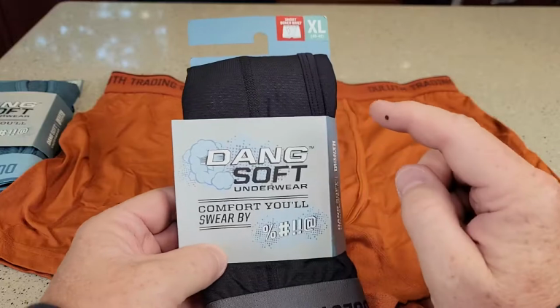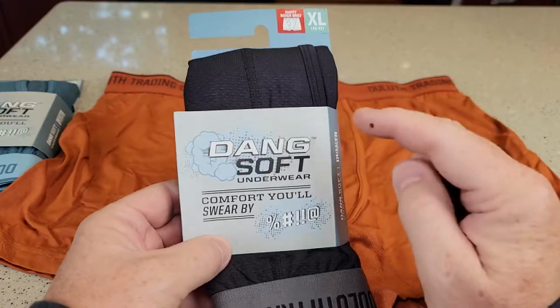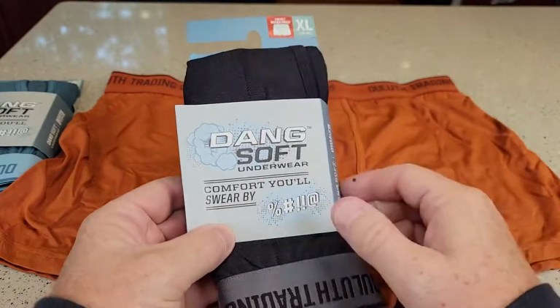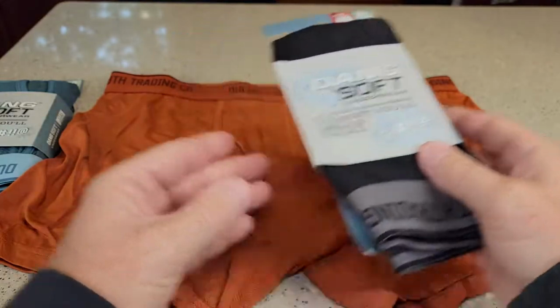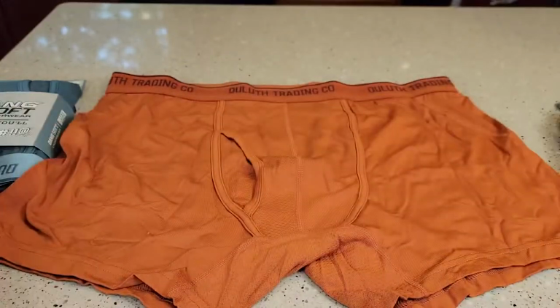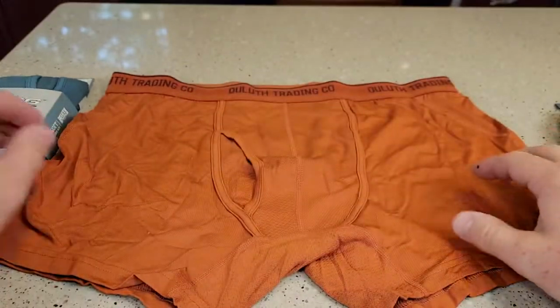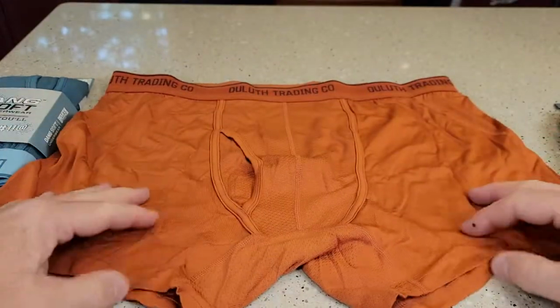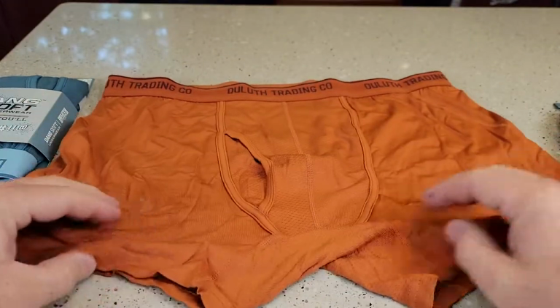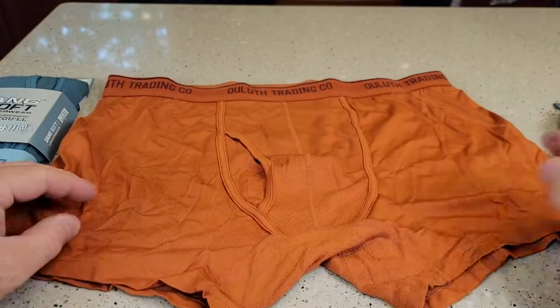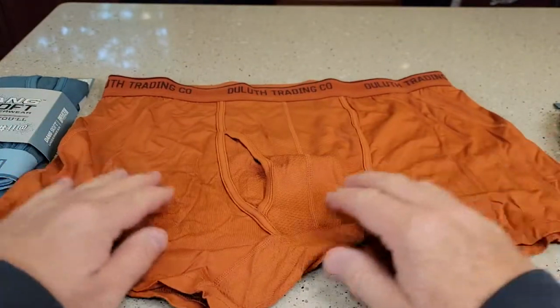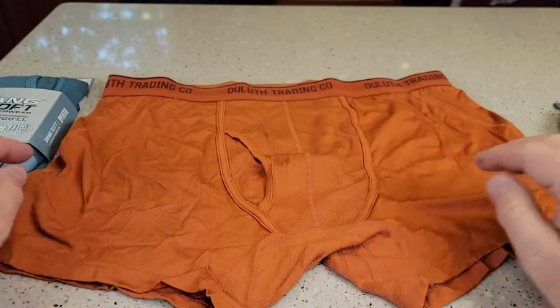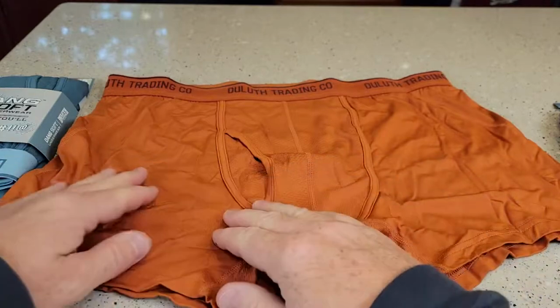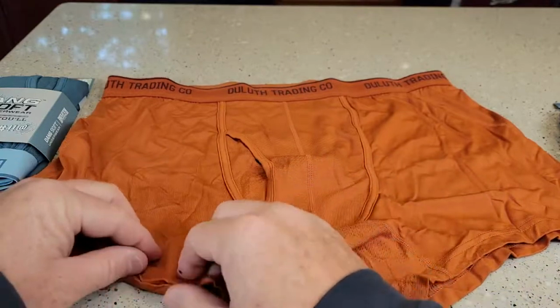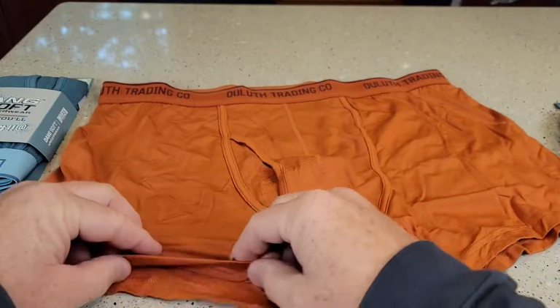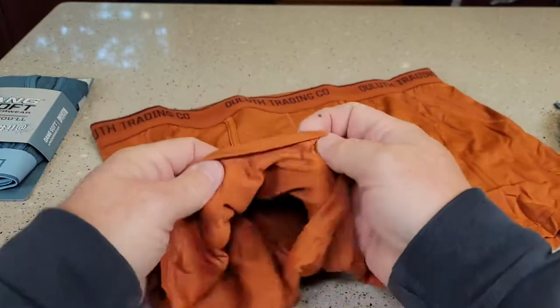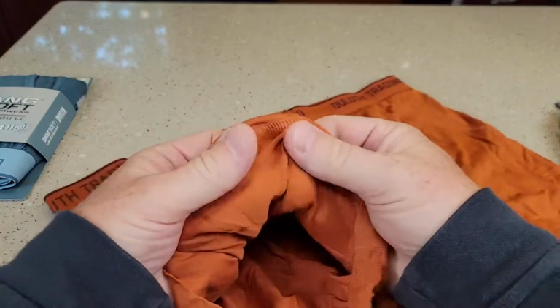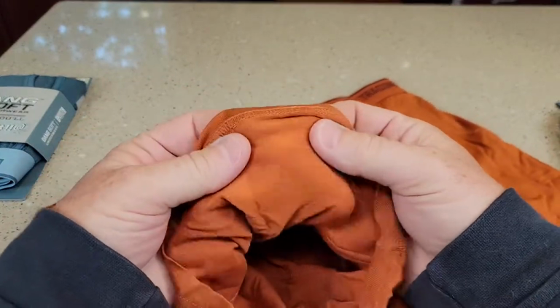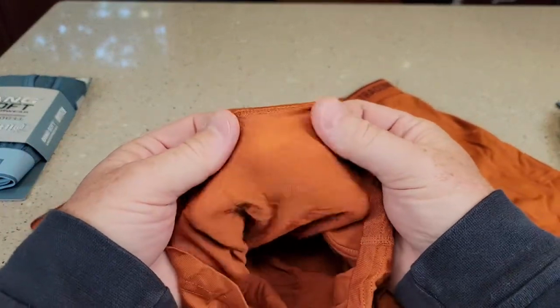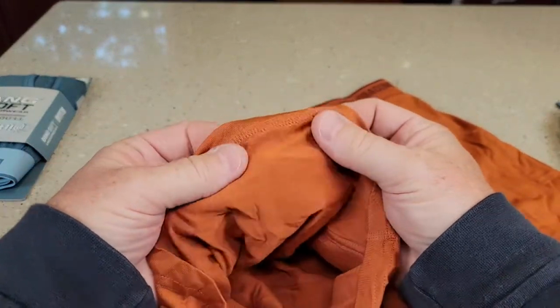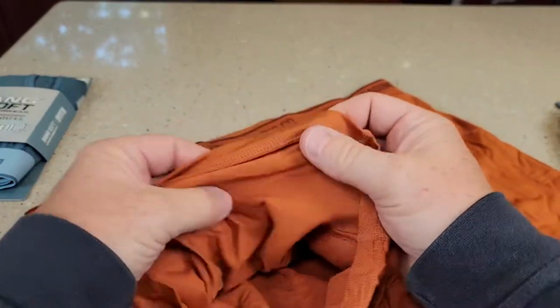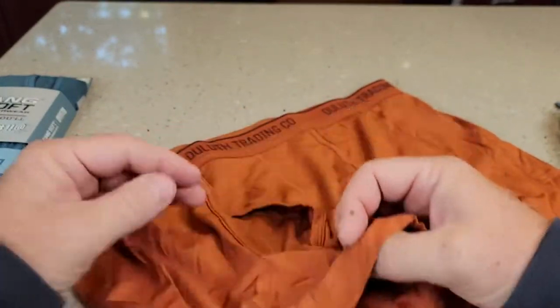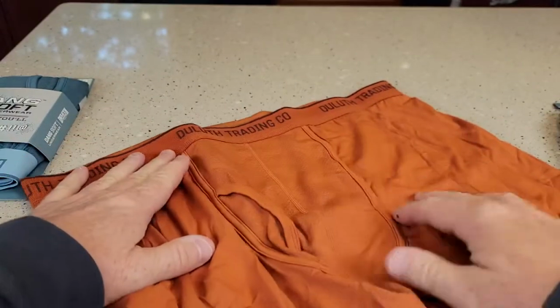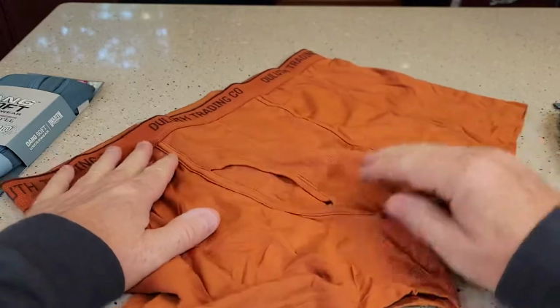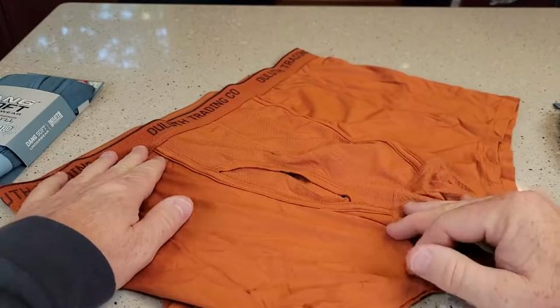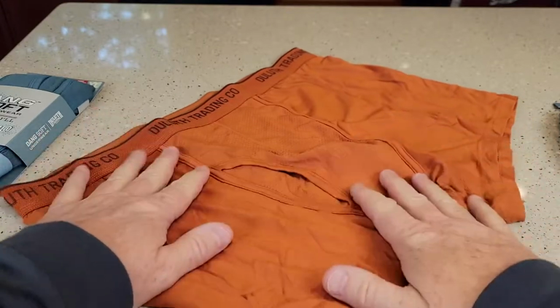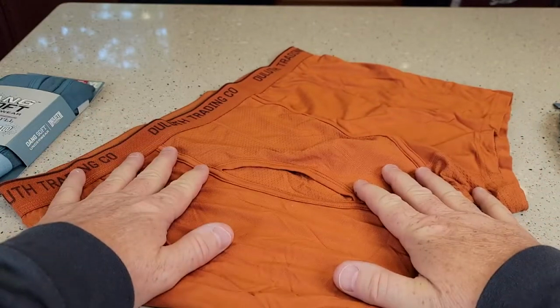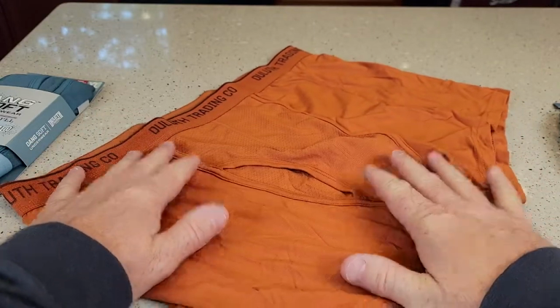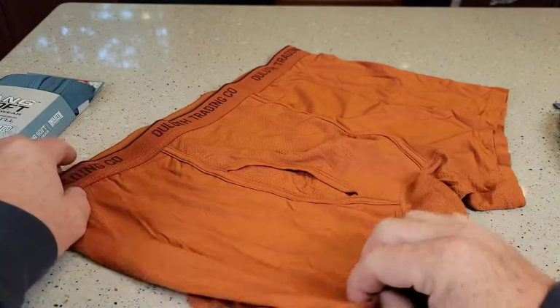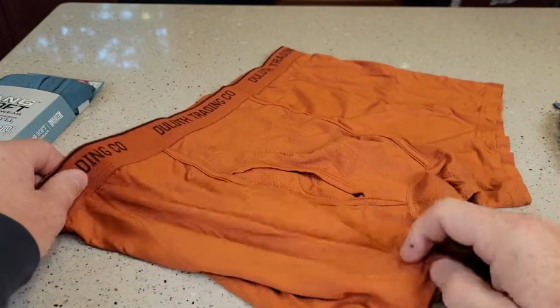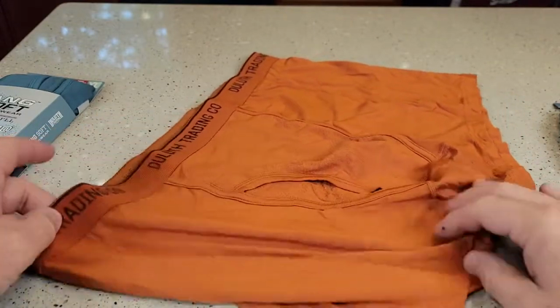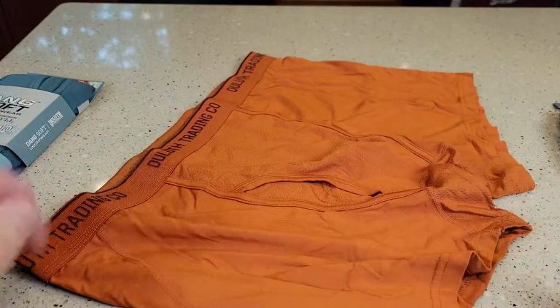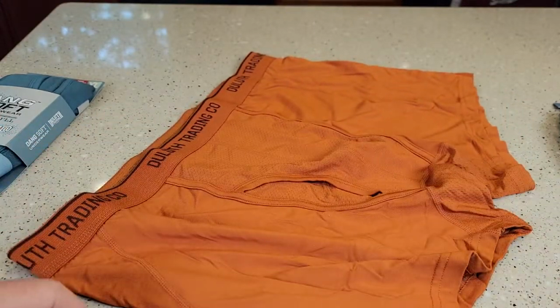I really do like these. These feel so good on. I don't know what it is about this Dang Soft material, but it is really, really soft and it just feels really nice on. They breathe really well and they just feel really nice on.